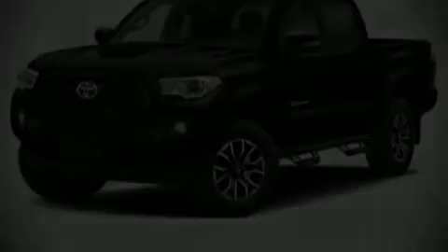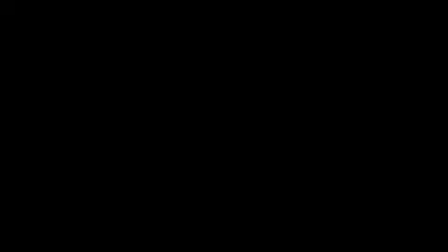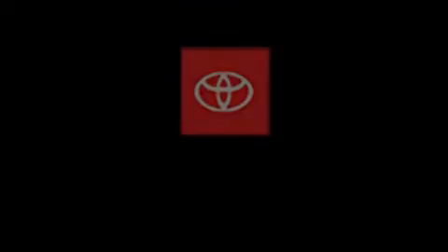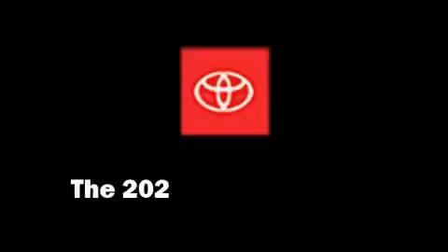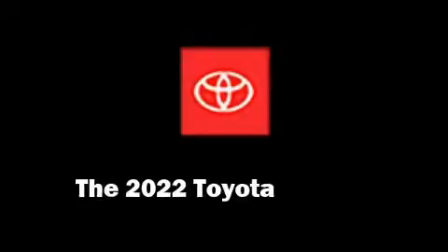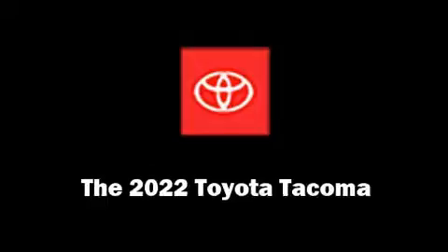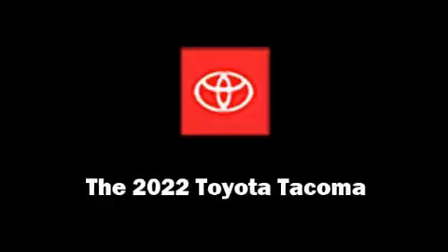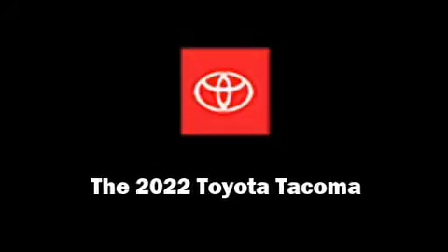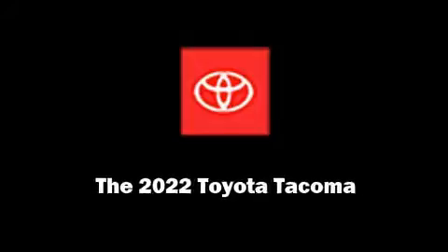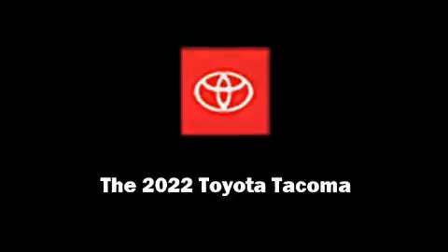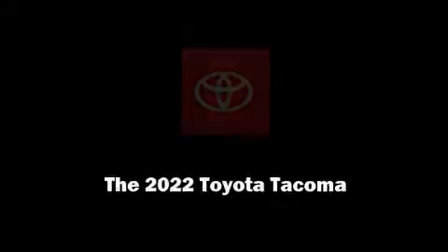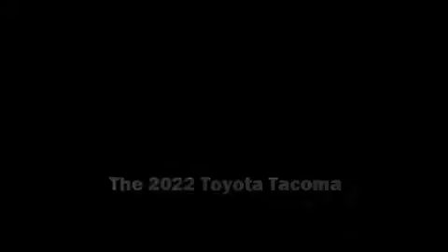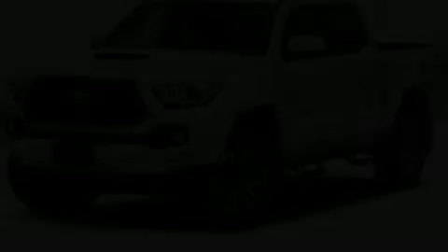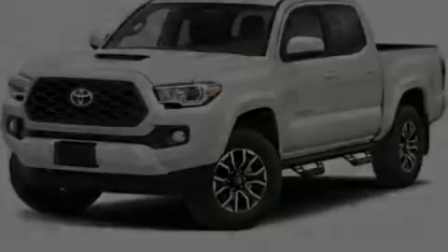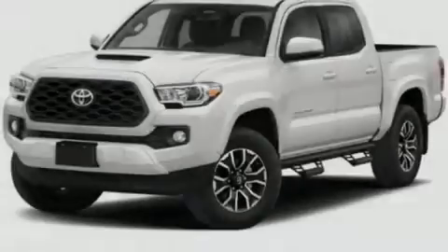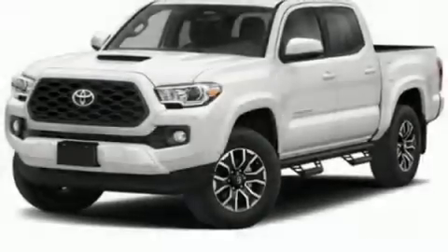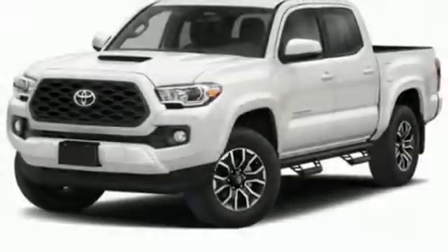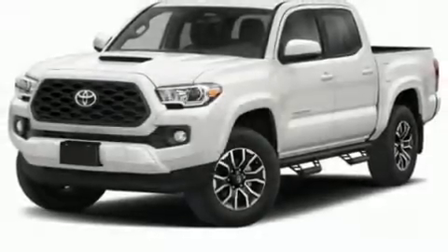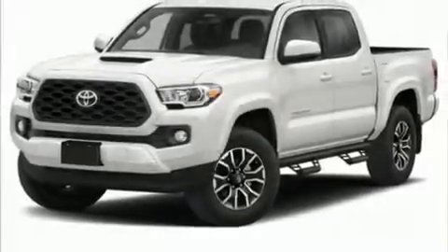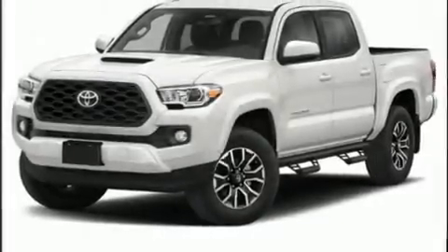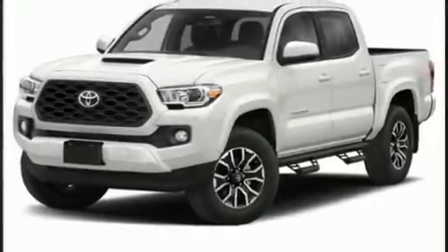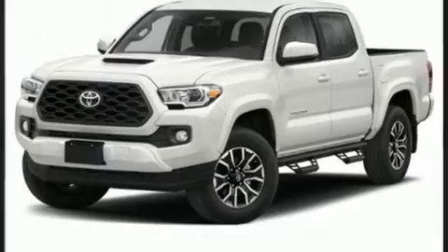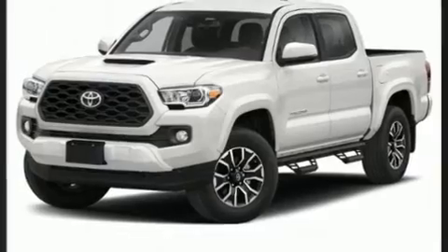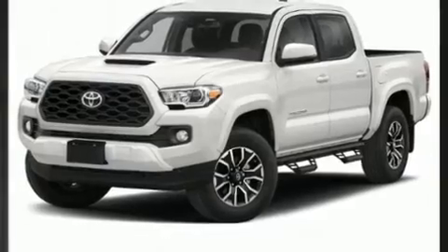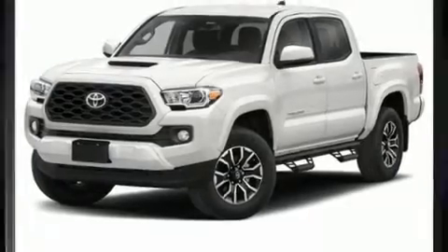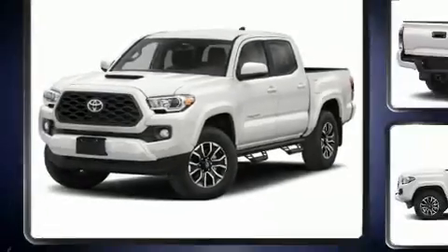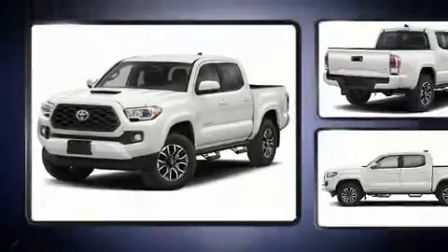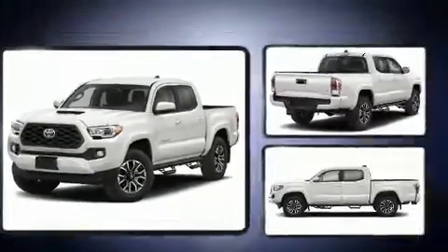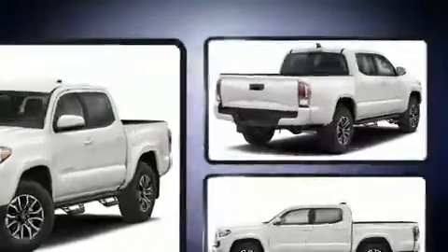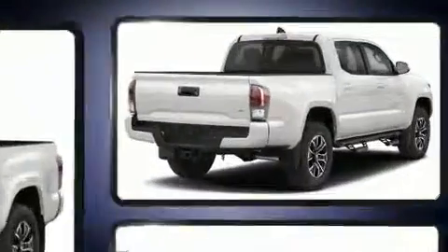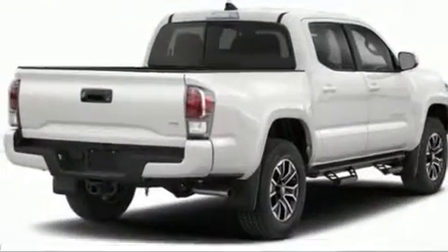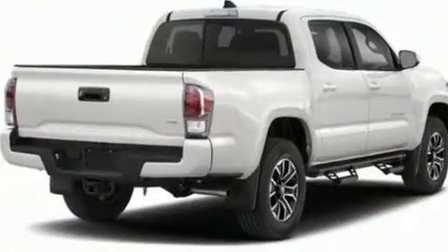Get excited about the 2022 Toyota Tacoma. This four-door, five-passenger truck offers the features and options for which you've been searching.